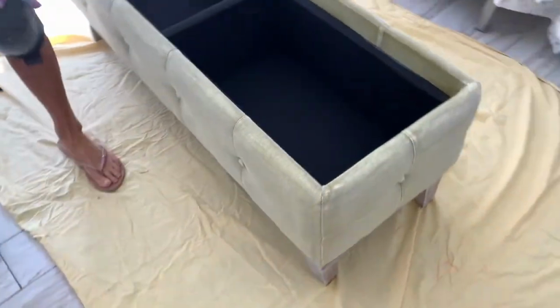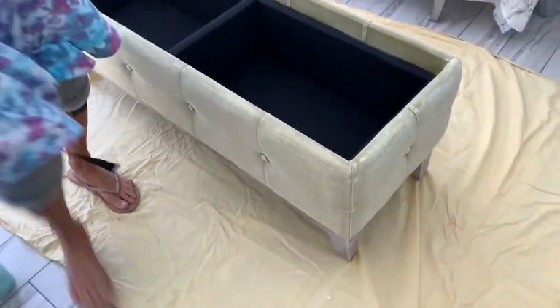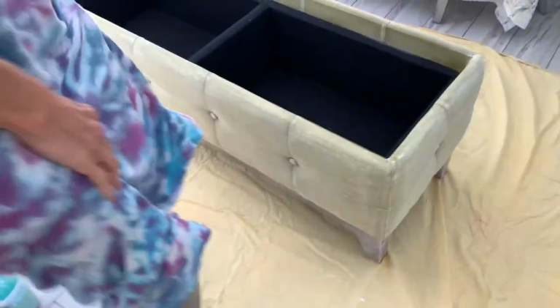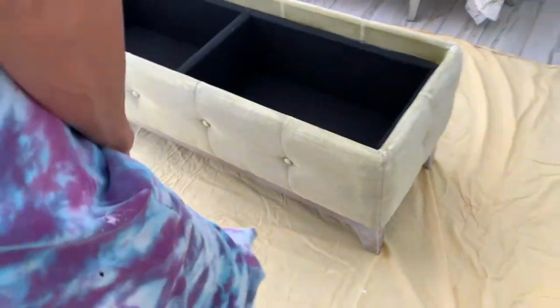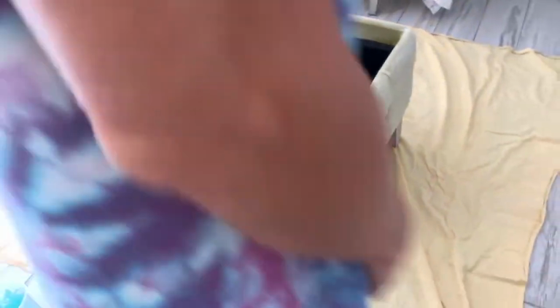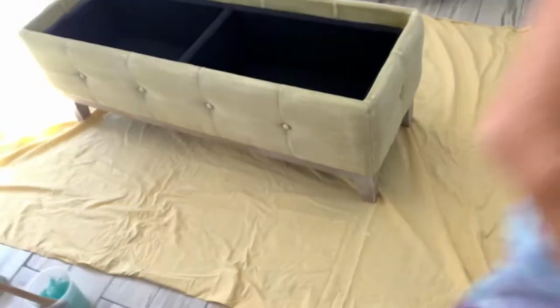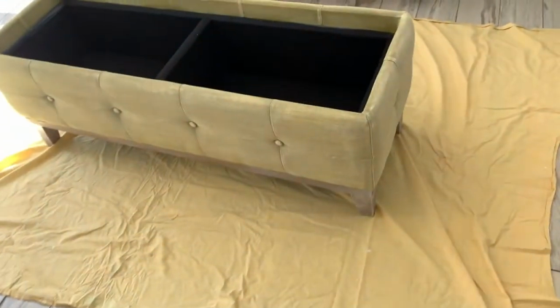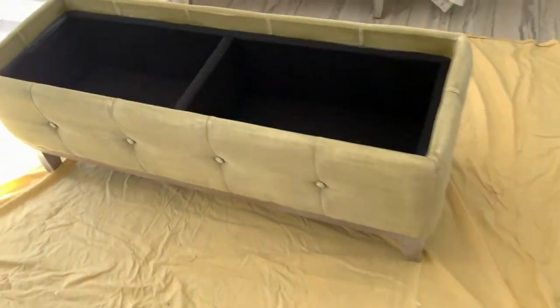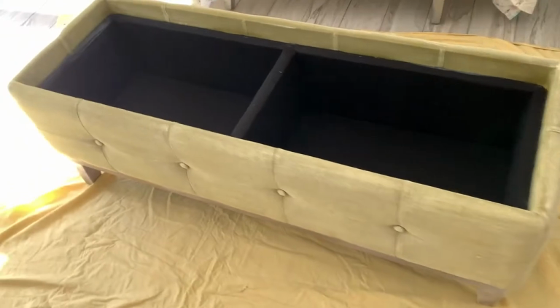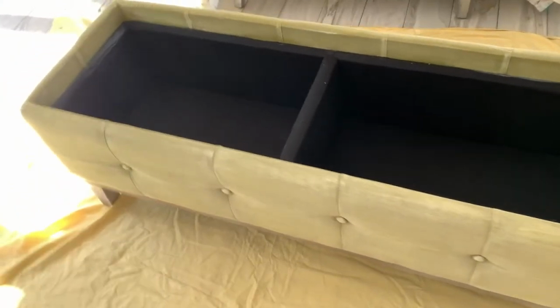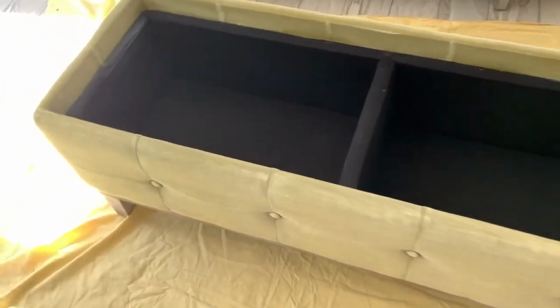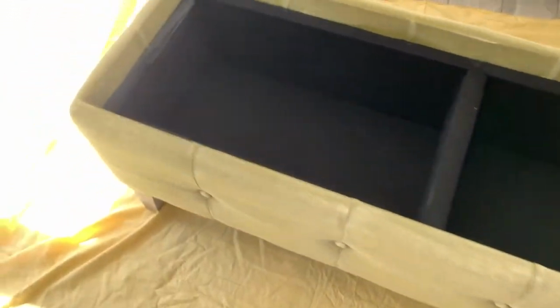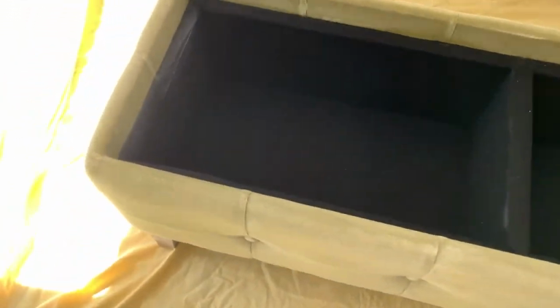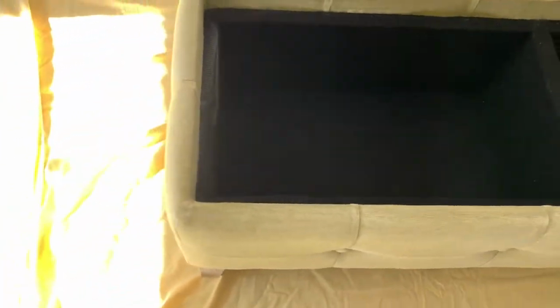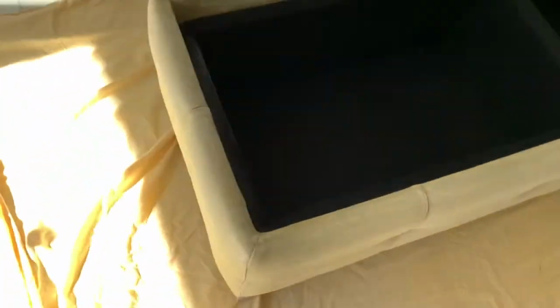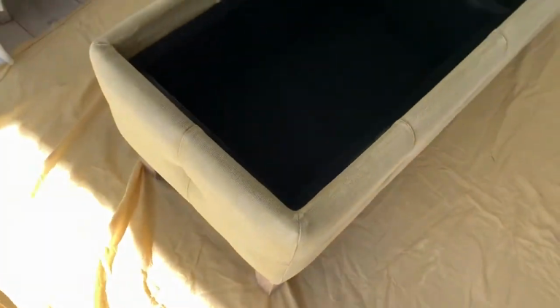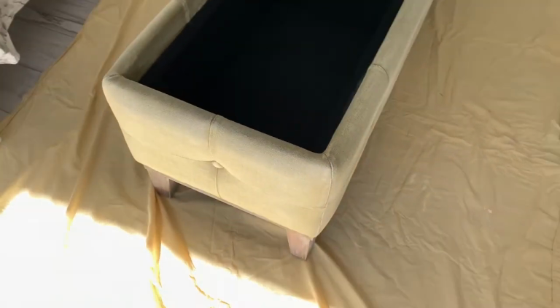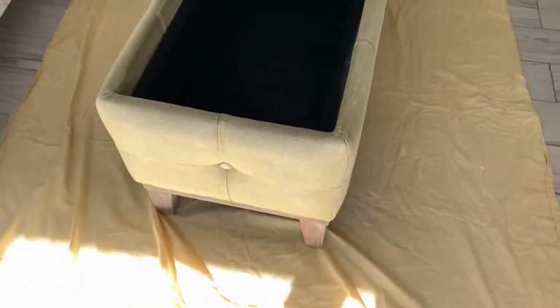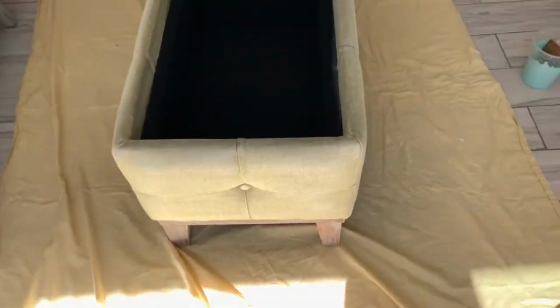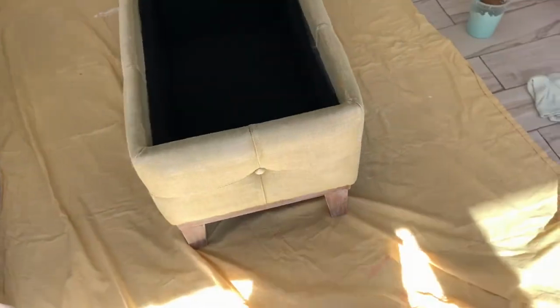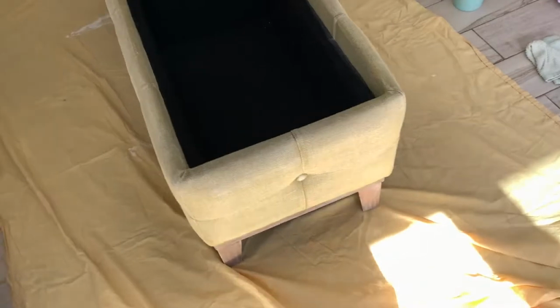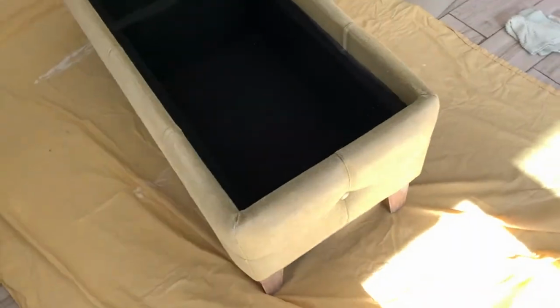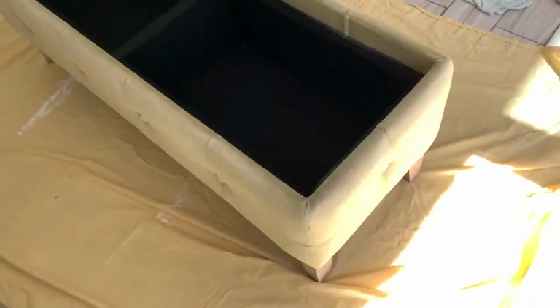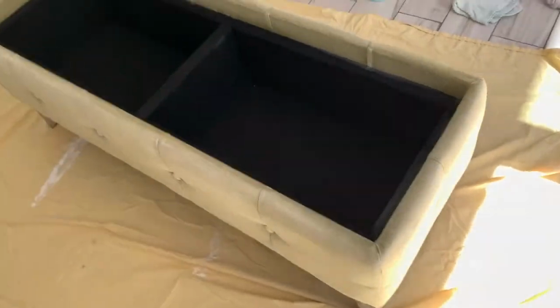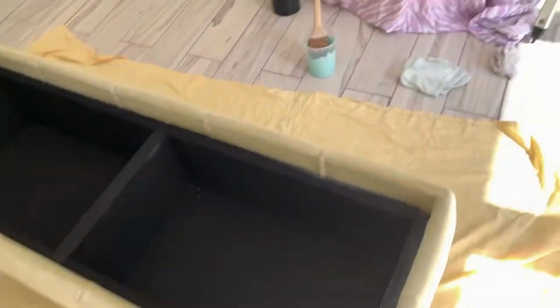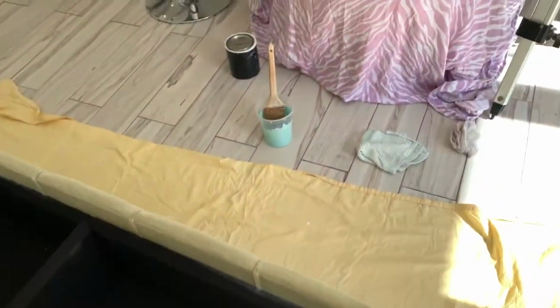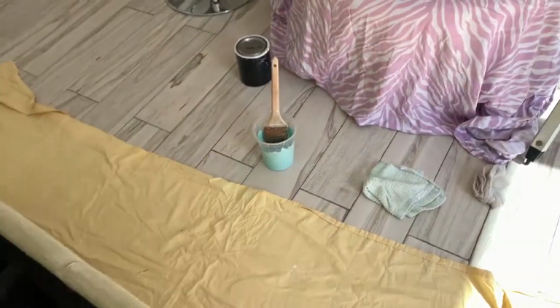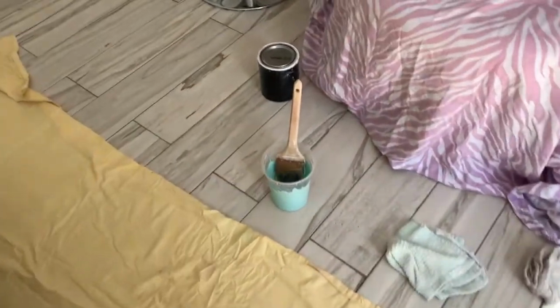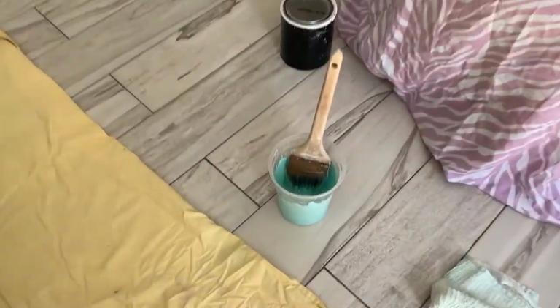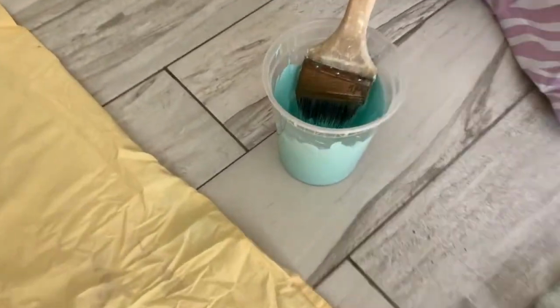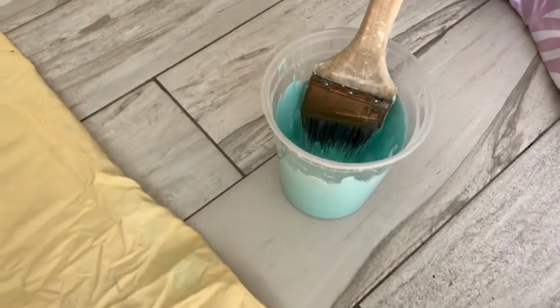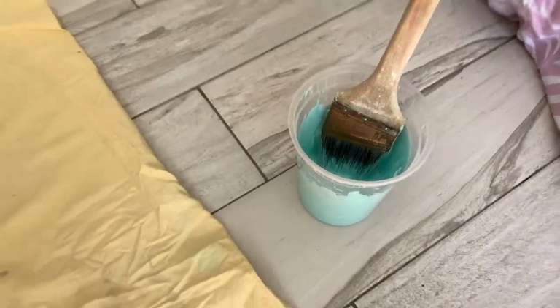We tried to paint this with white chalk paint, and apparently we didn't like it. And when I say we, I mean Lynette. So what we're going to do is we're going to try some blue chalk paint and see how she works out.